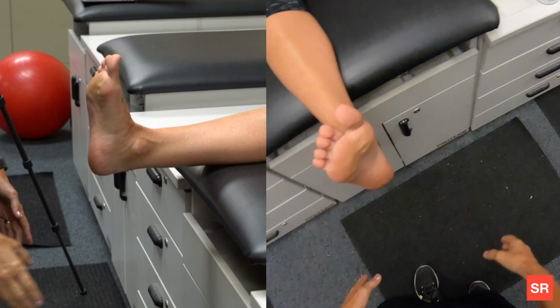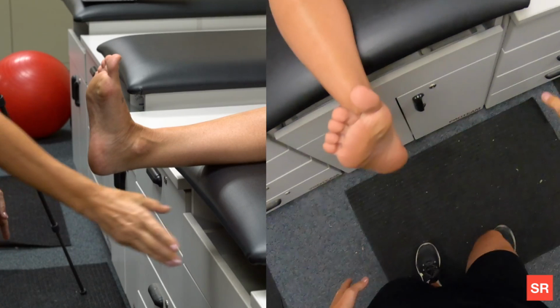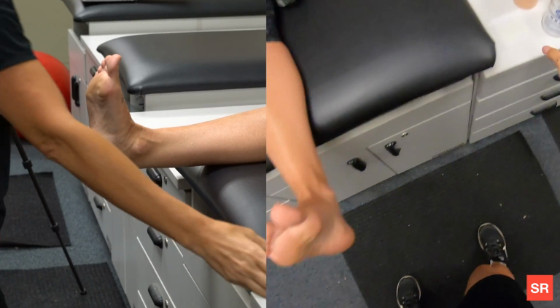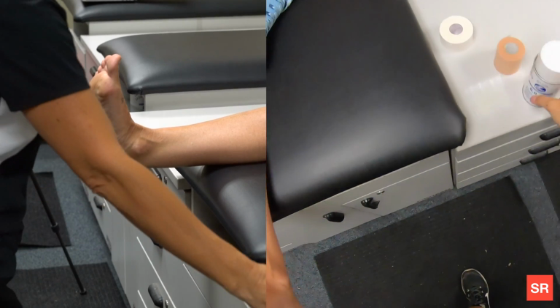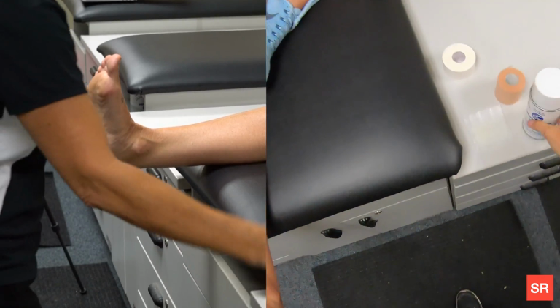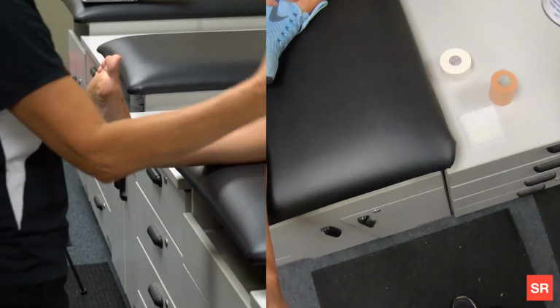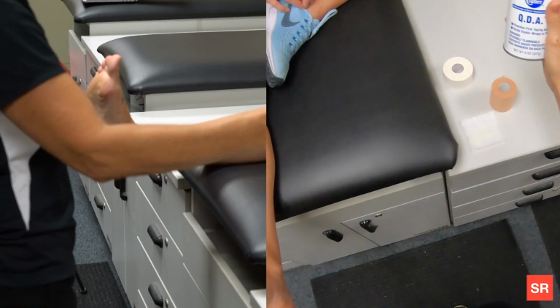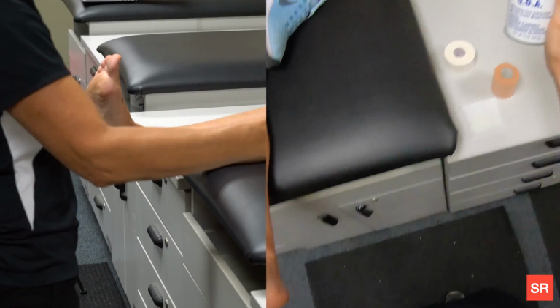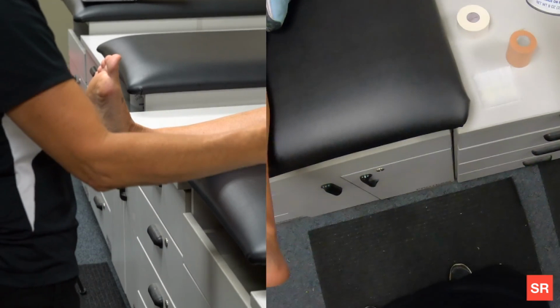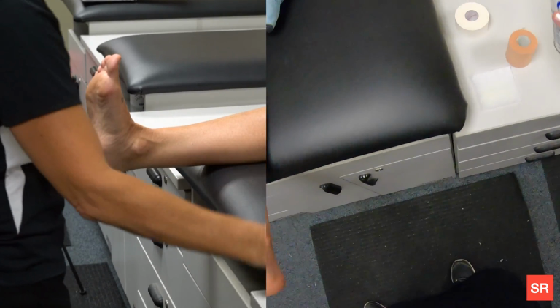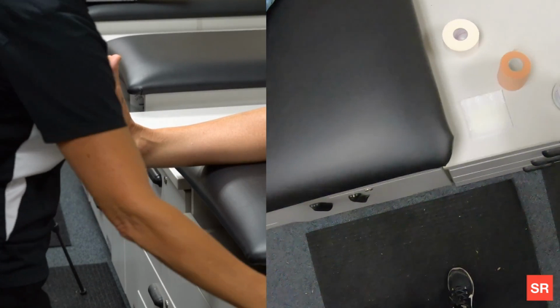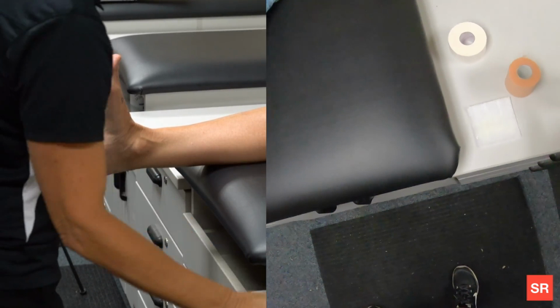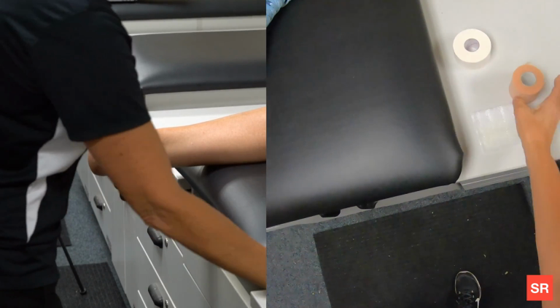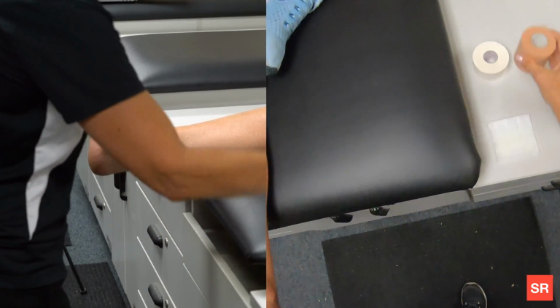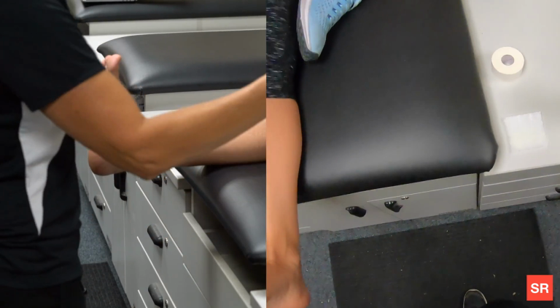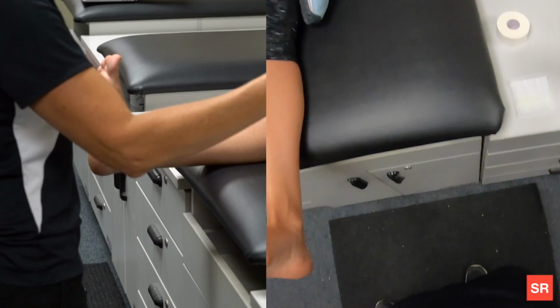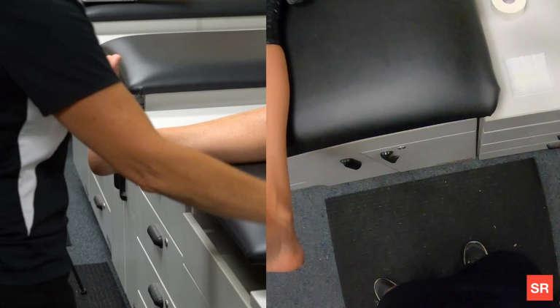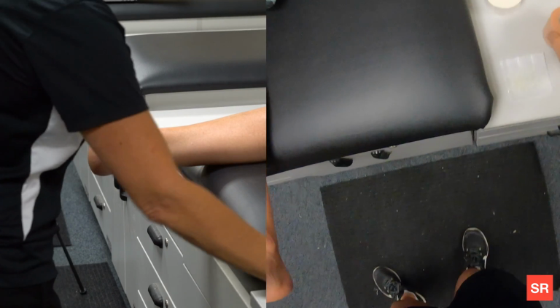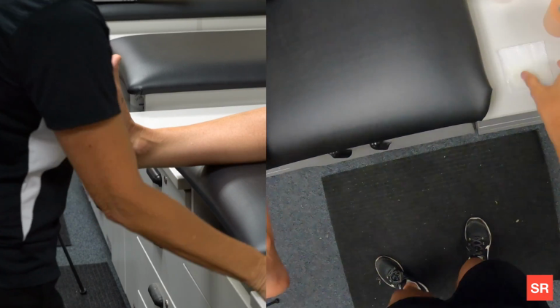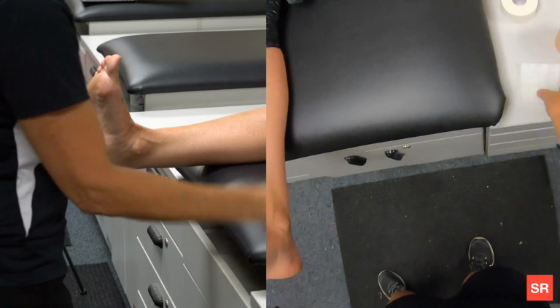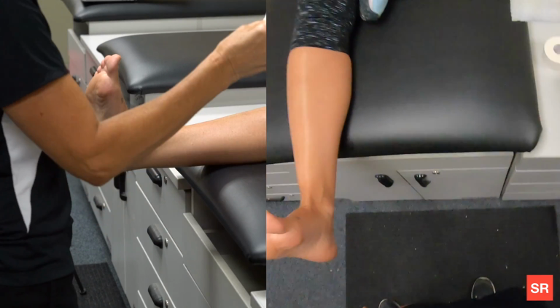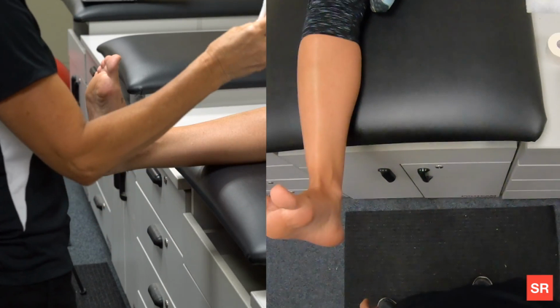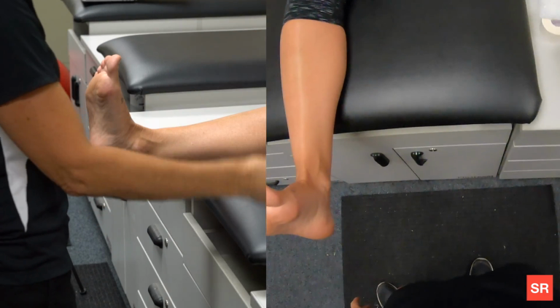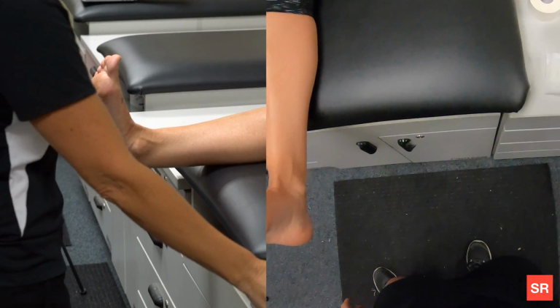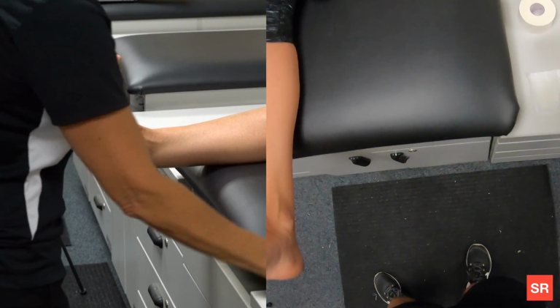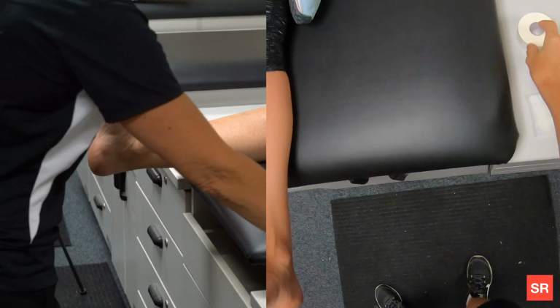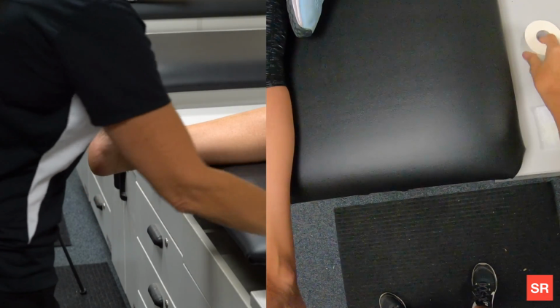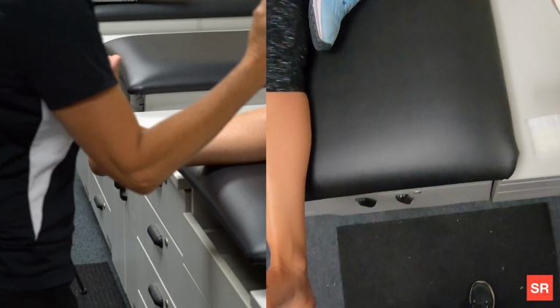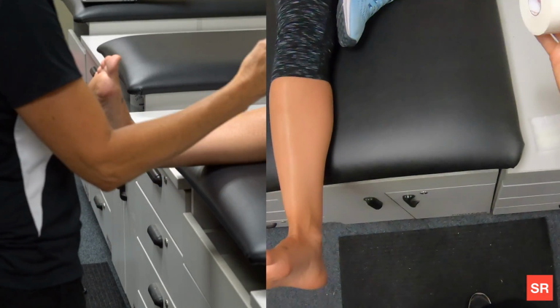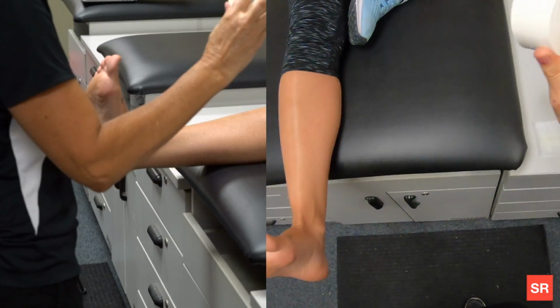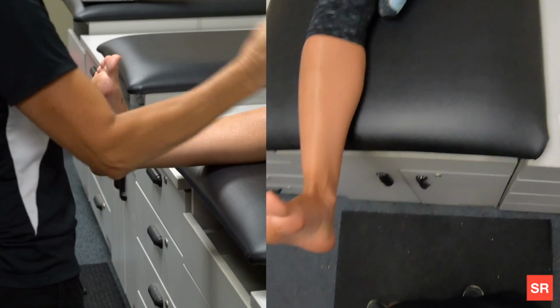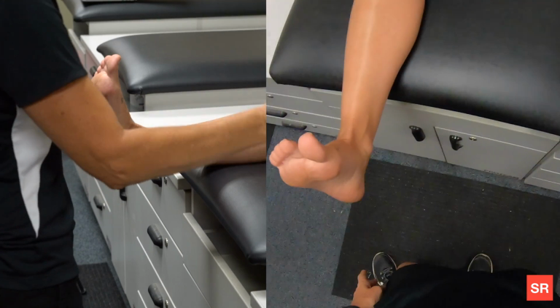Supplies that we're going to need for this are our adhesive spray, pre-wrap, a heel and lace pad, as well as inch-and-a-half tape.